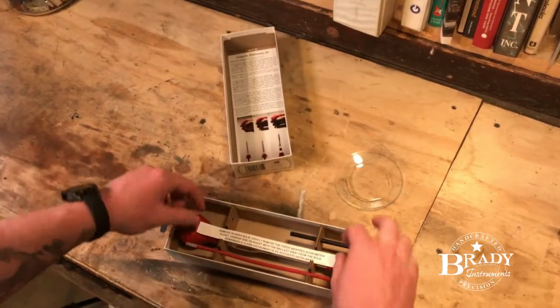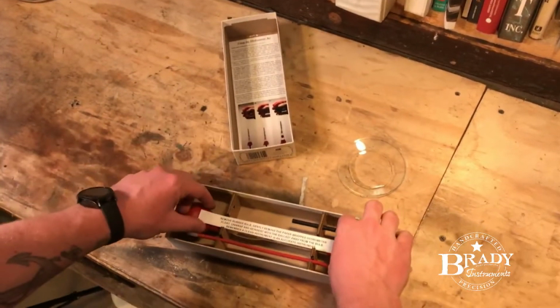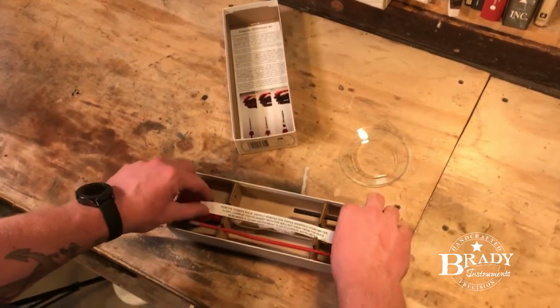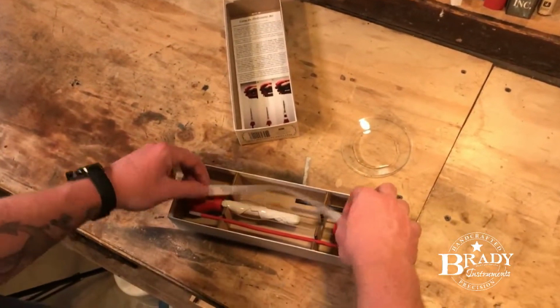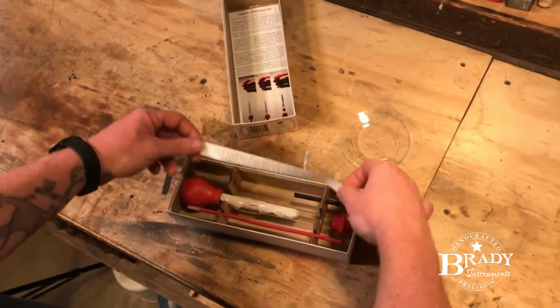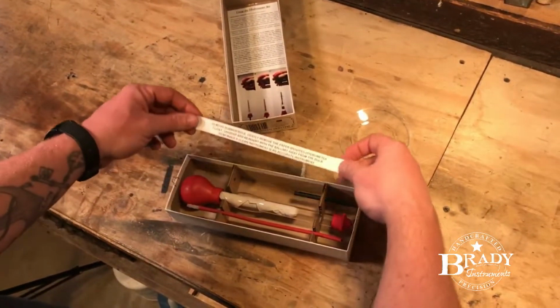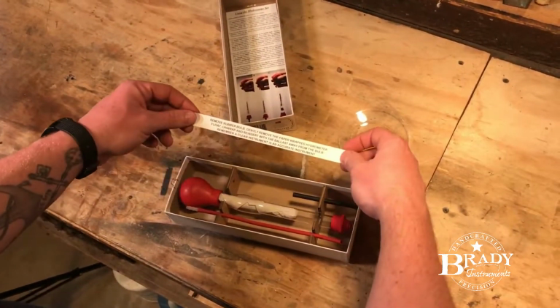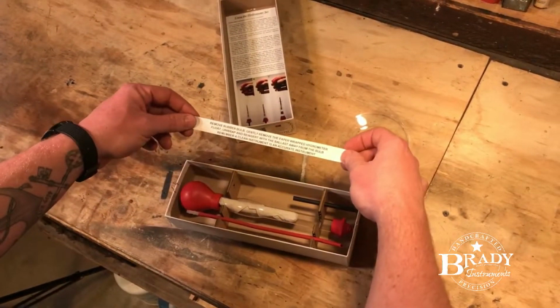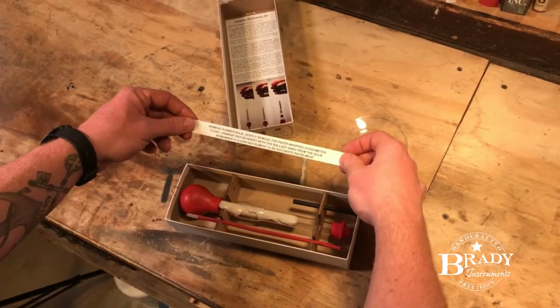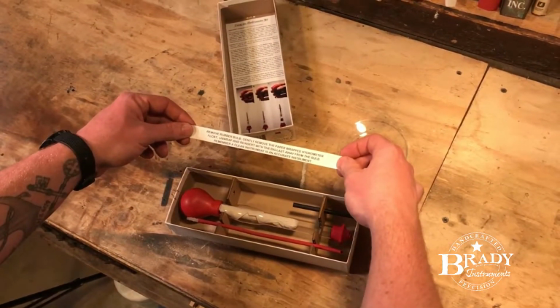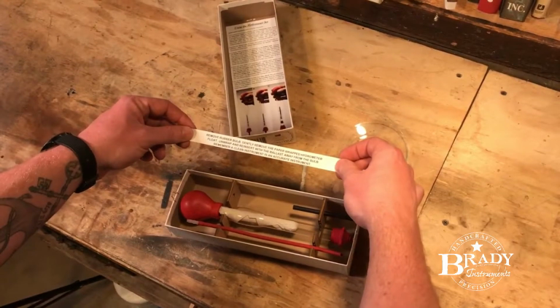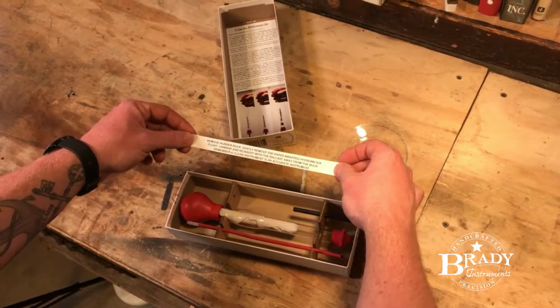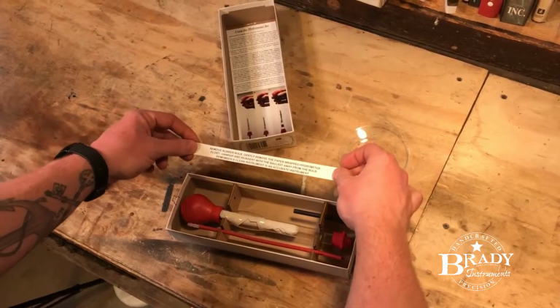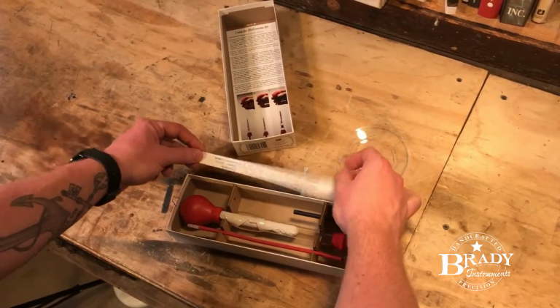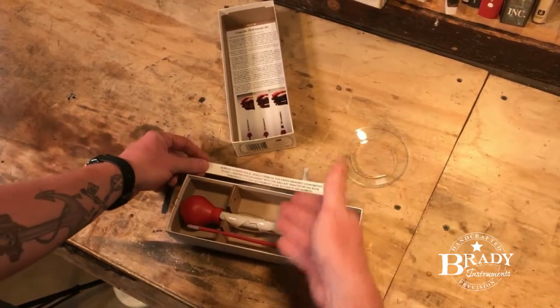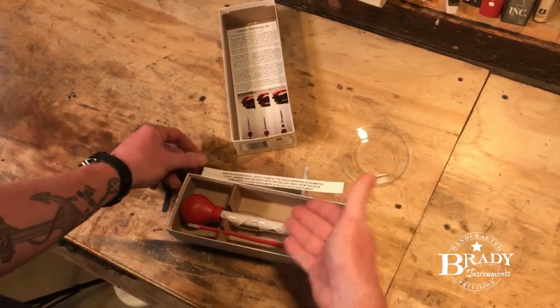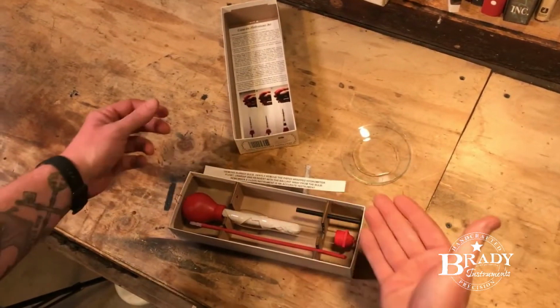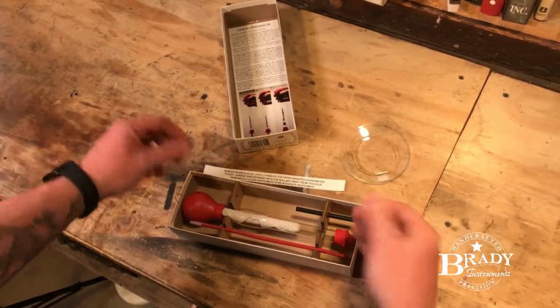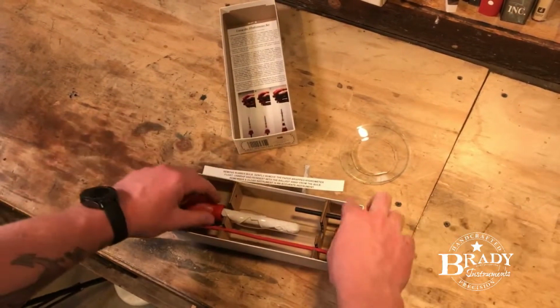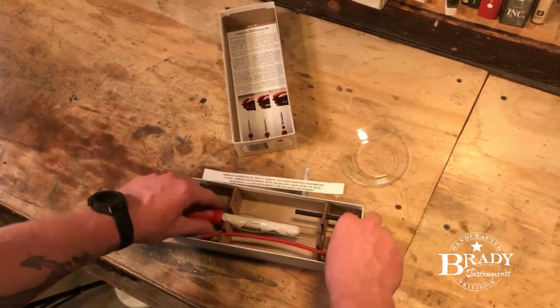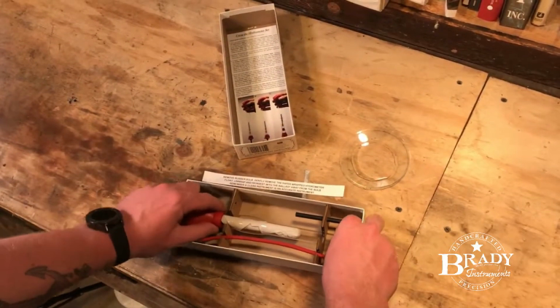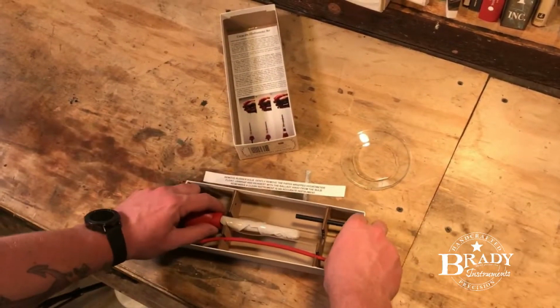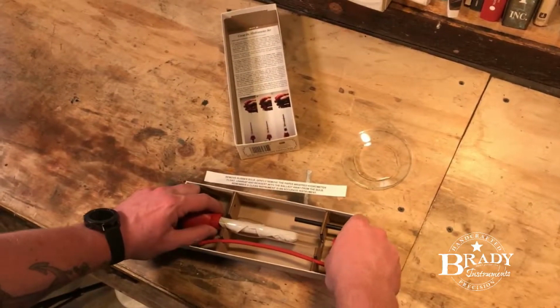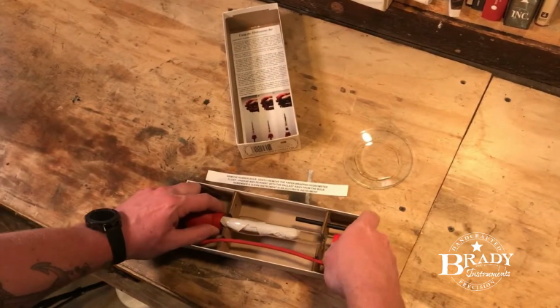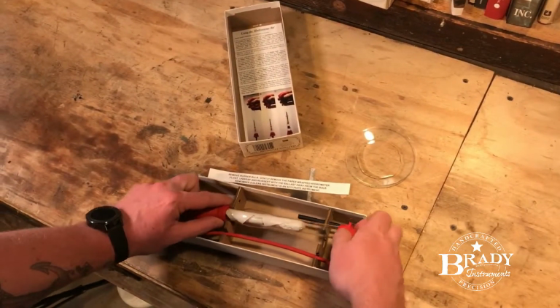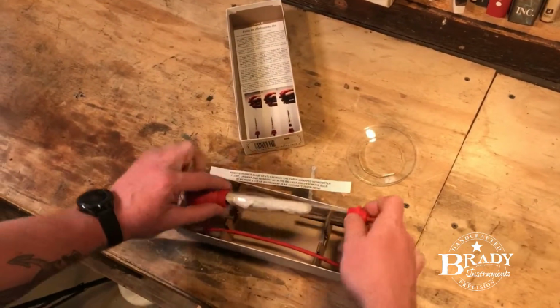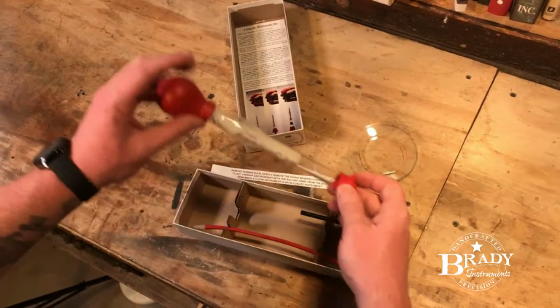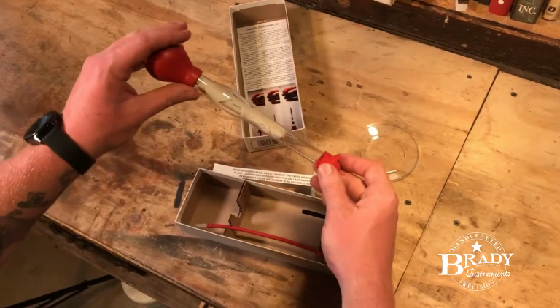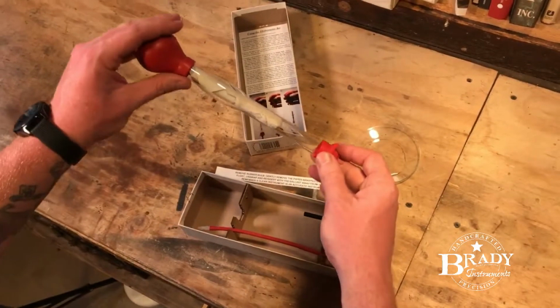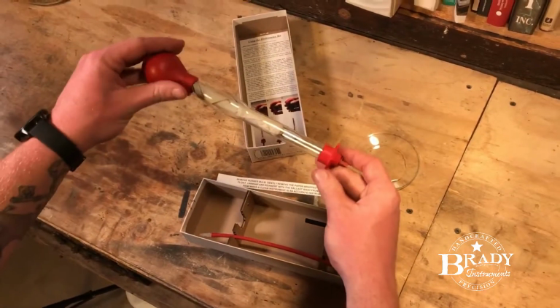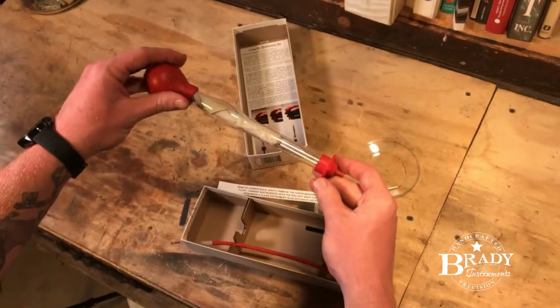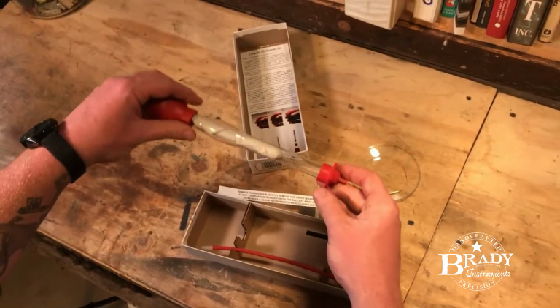You'll also see a quick note reminding you how to remove the hydrometer itself and to always keep this clean, because a clean instrument is an accurate instrument.